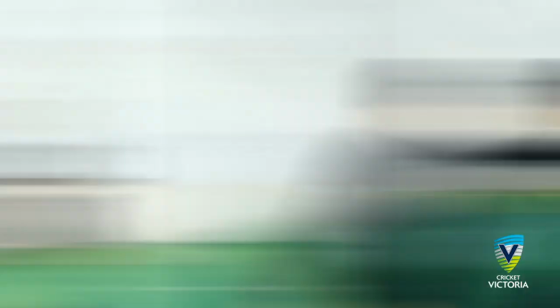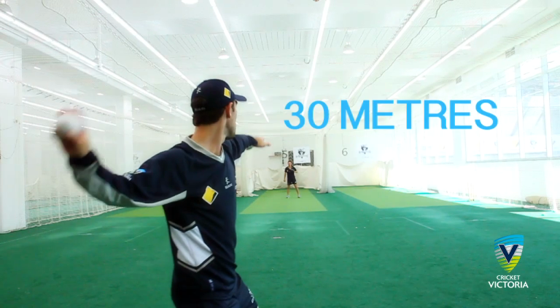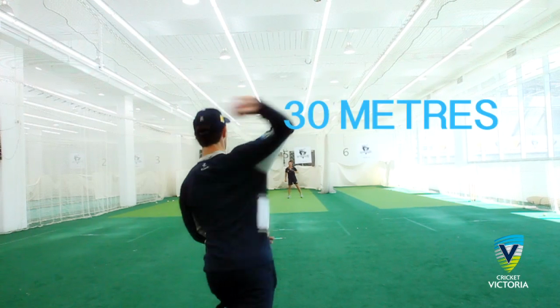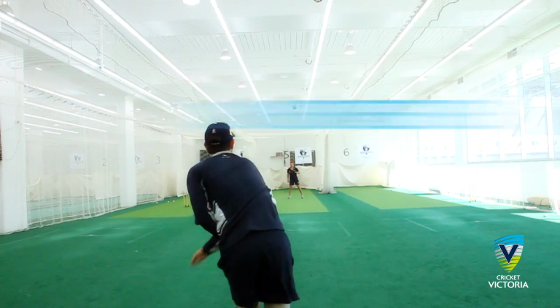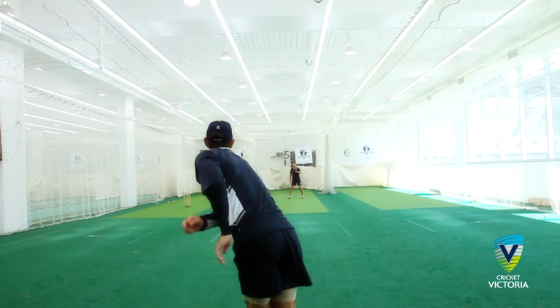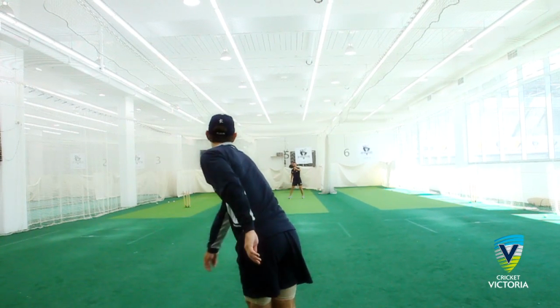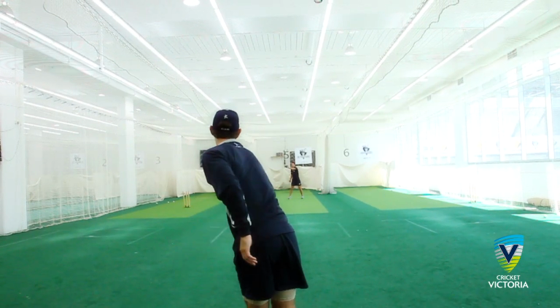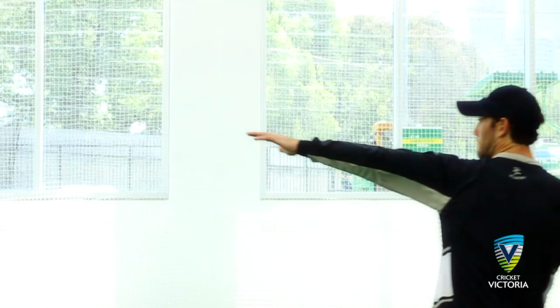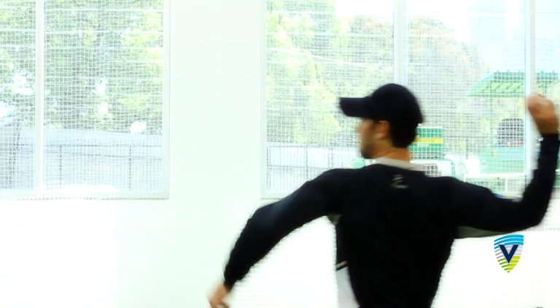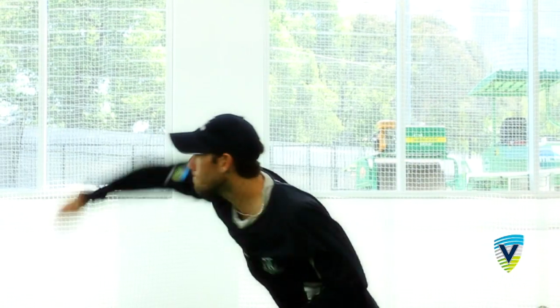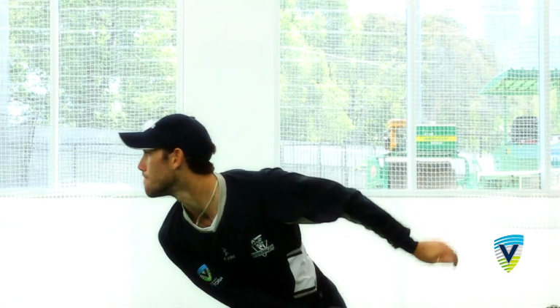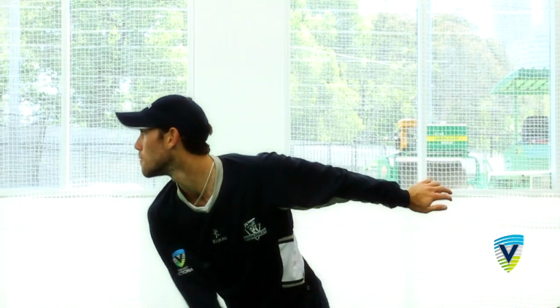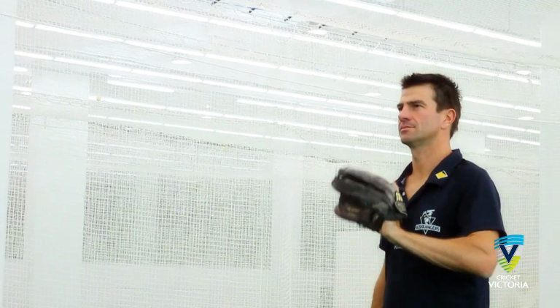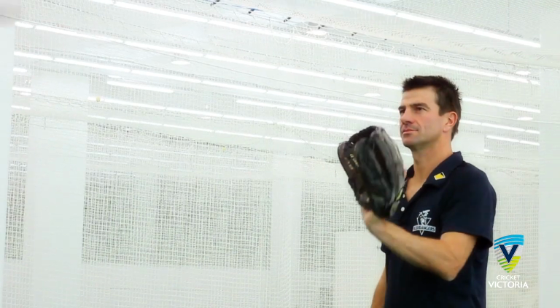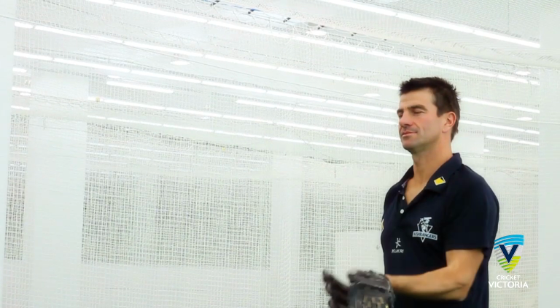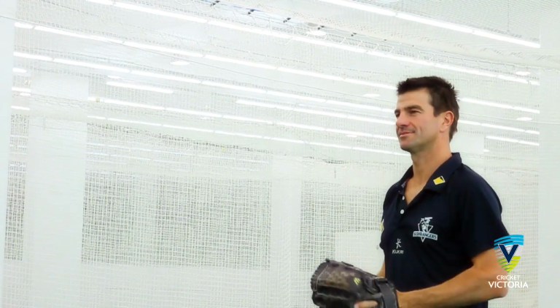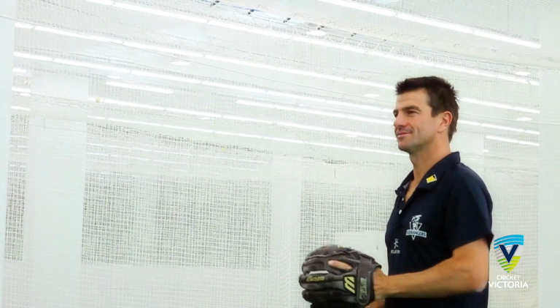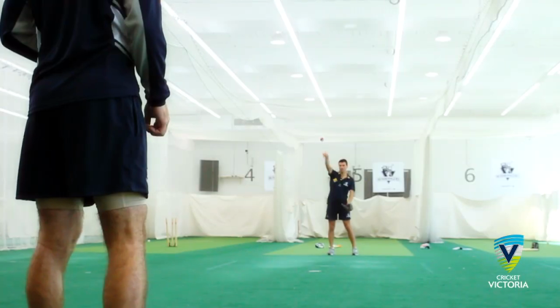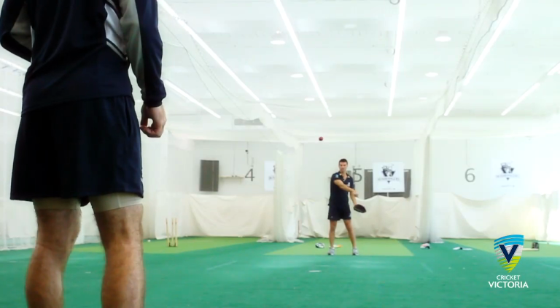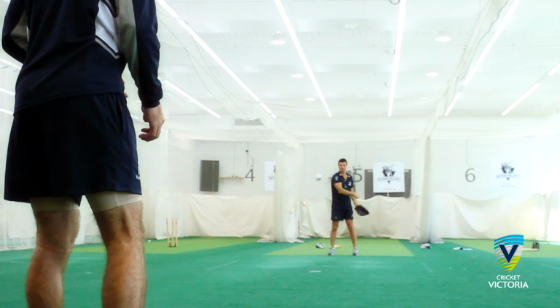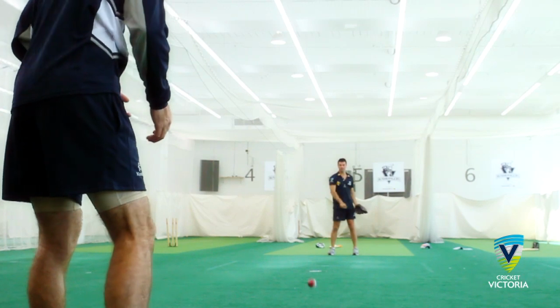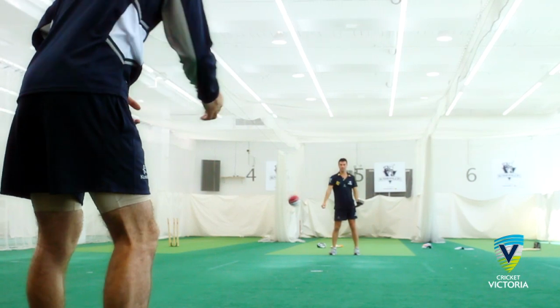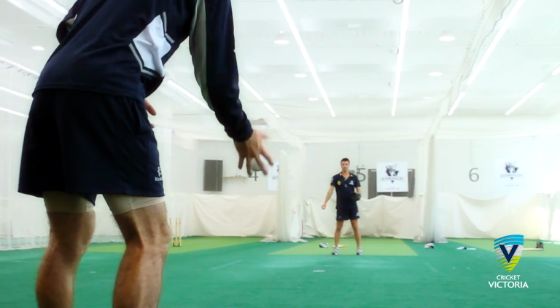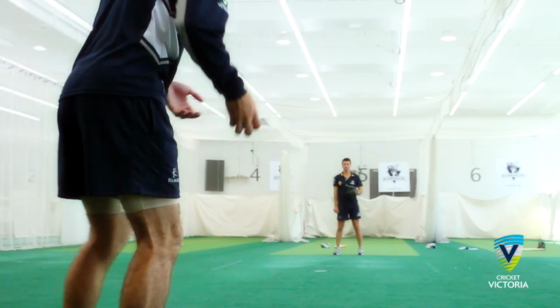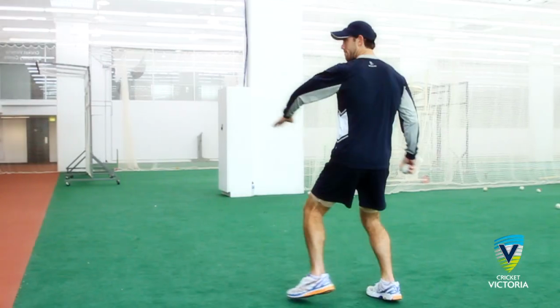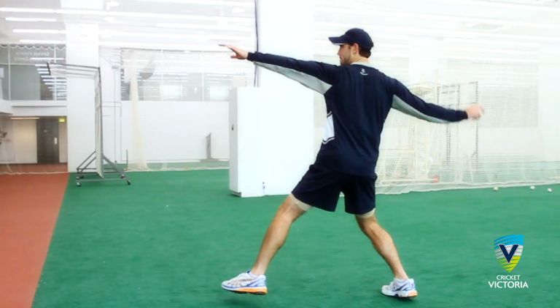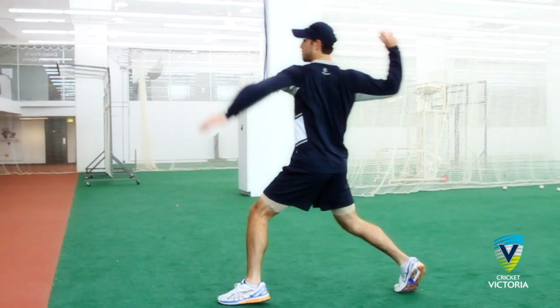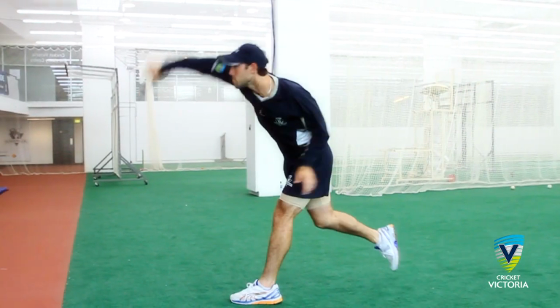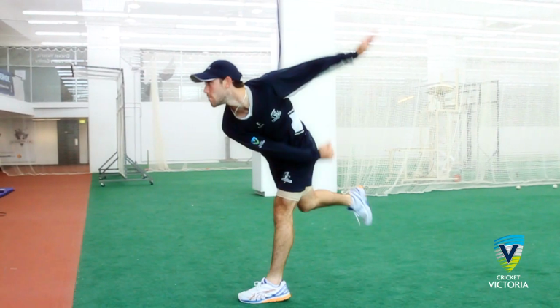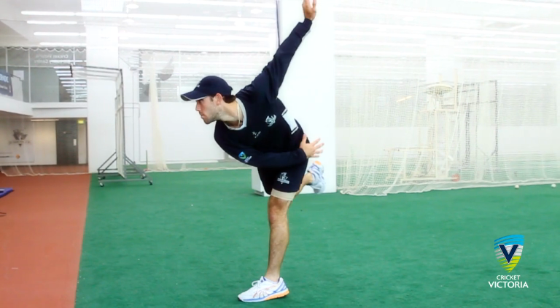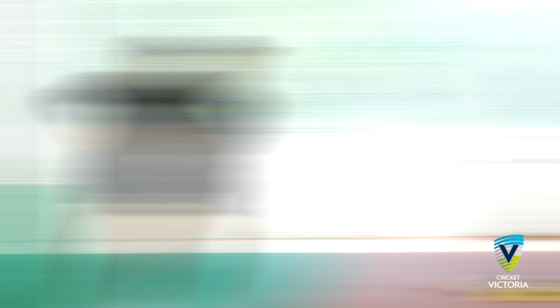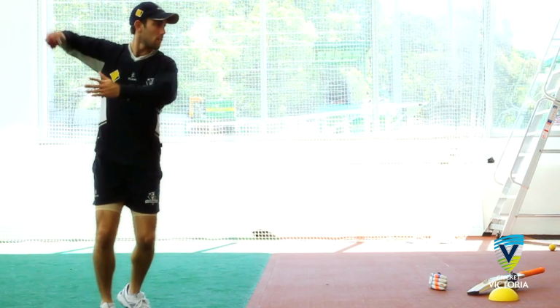Whilst a lot of throws take place when there is no play on in the field, throwing is a skill regularly repeated over the course of a day. In addition, powerful and accurate throws can create run outs and even create doubt in the batter's mind when thinking about a run.